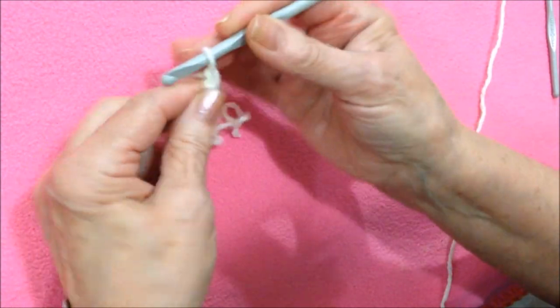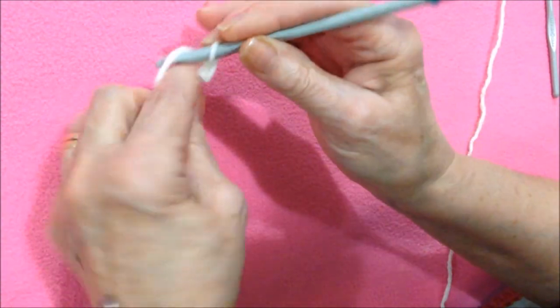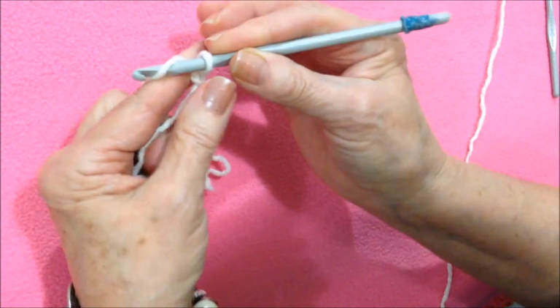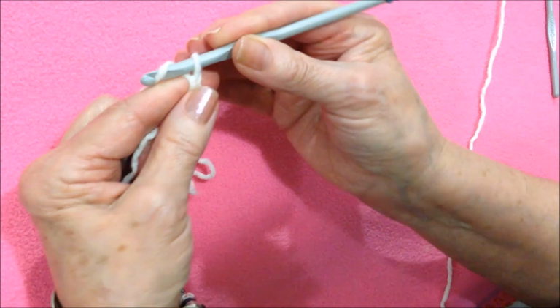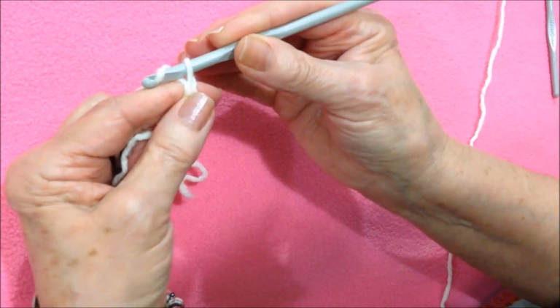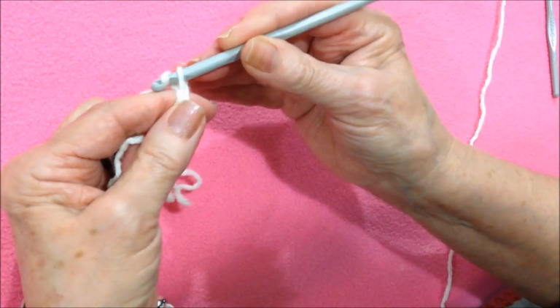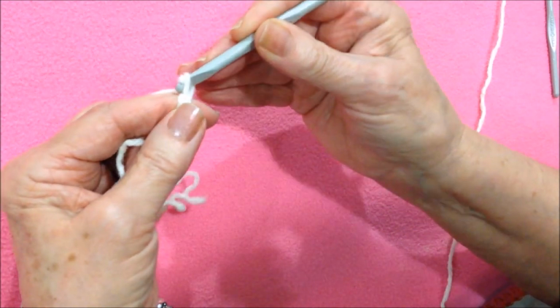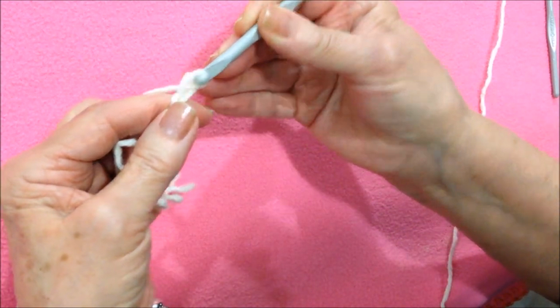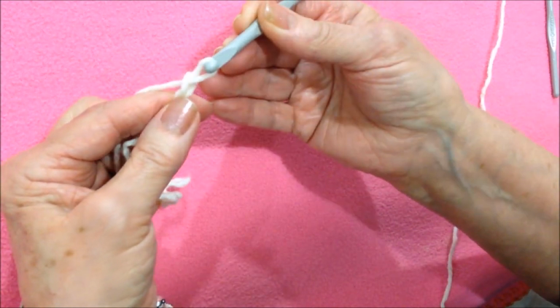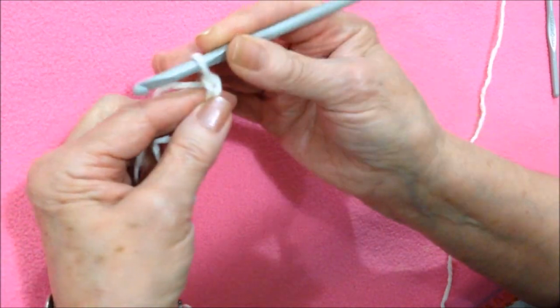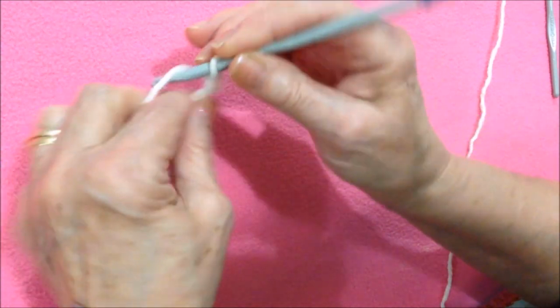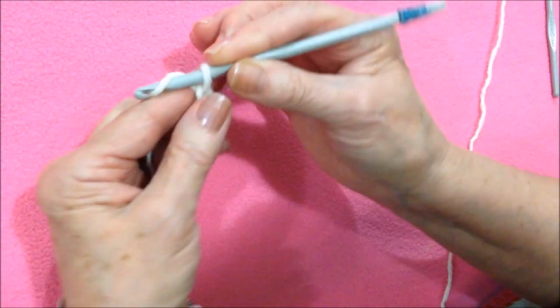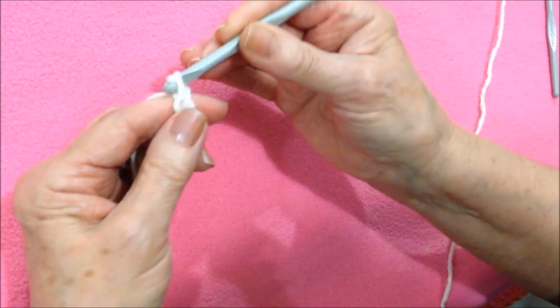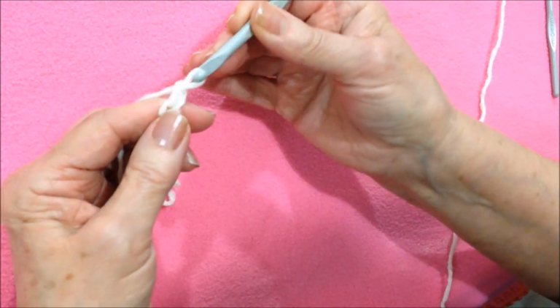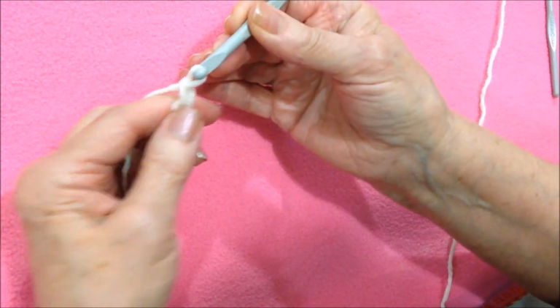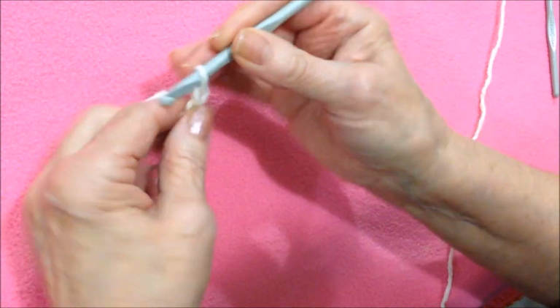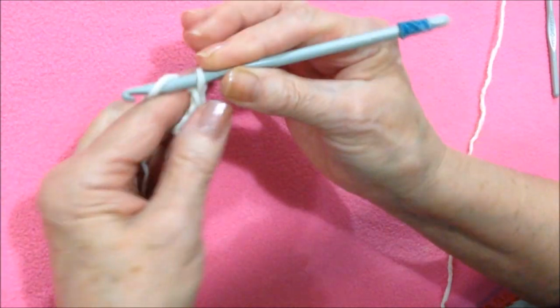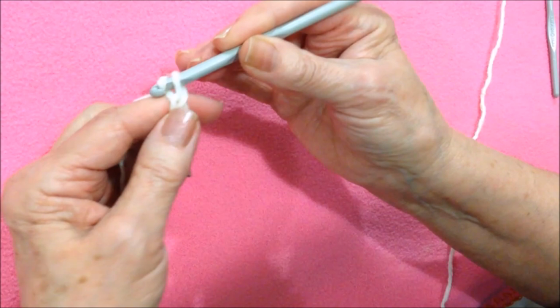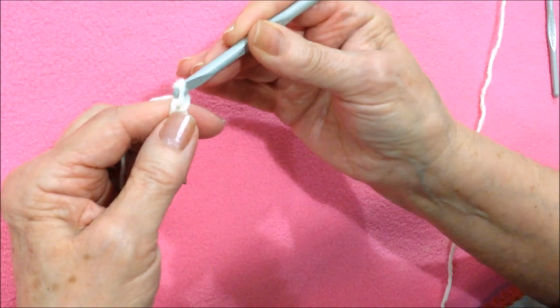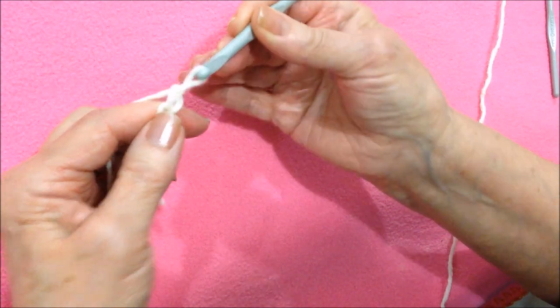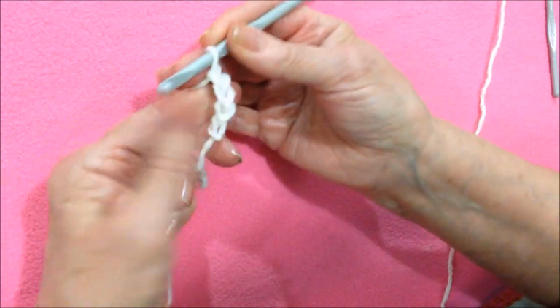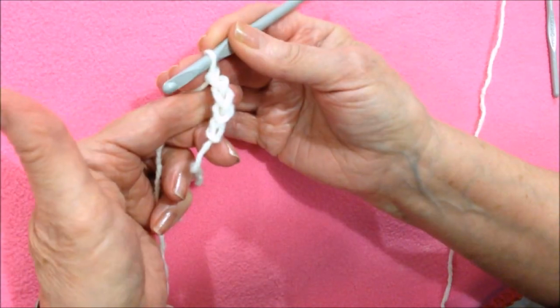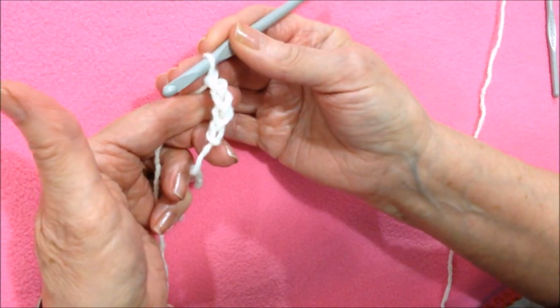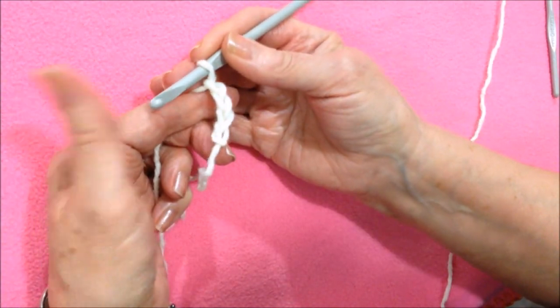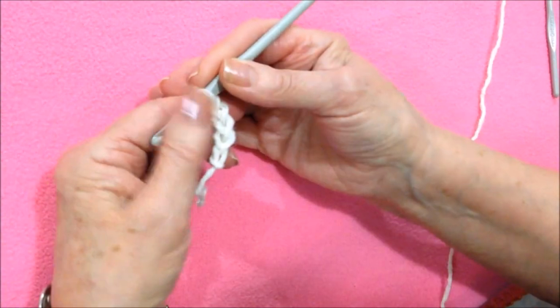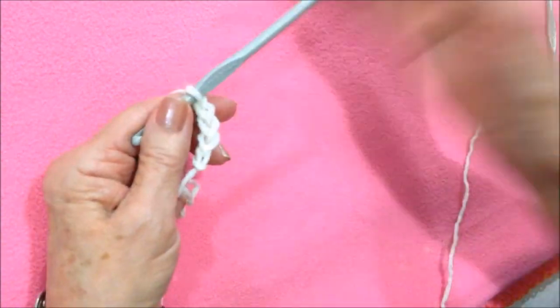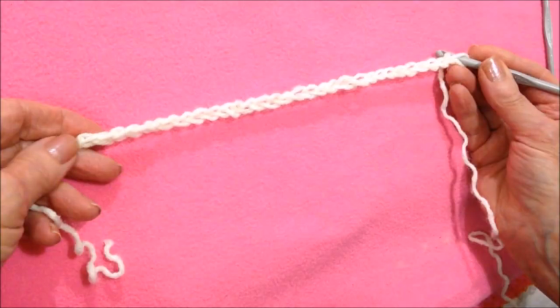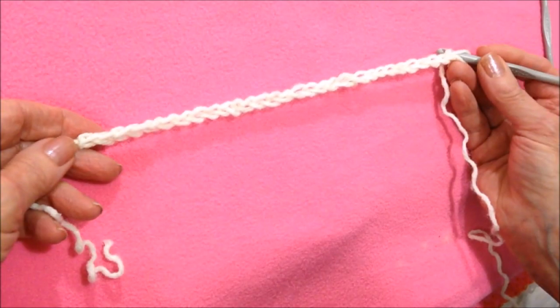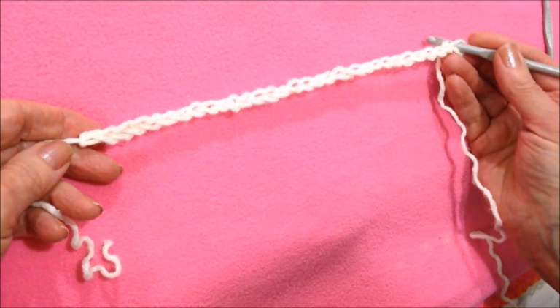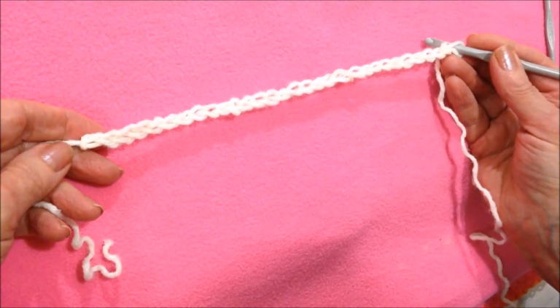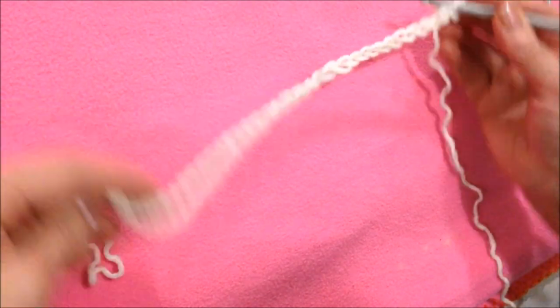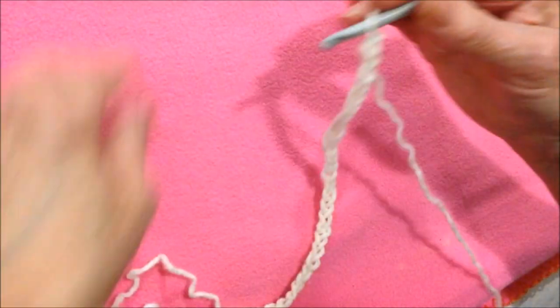To make a chain, just pick up the yarn and pull it through. I'm going to go ahead and chain 30. Okay, I have chained 30.